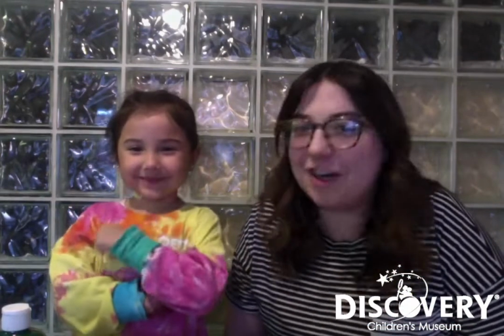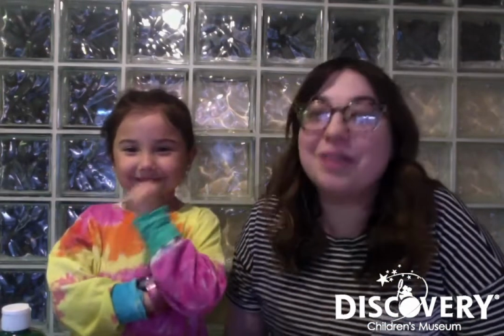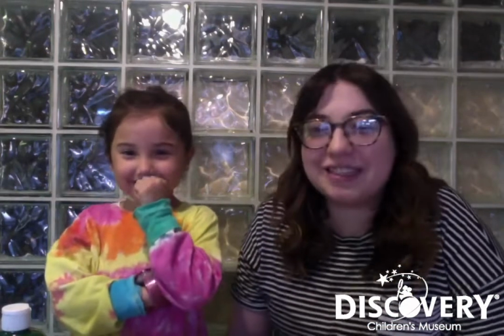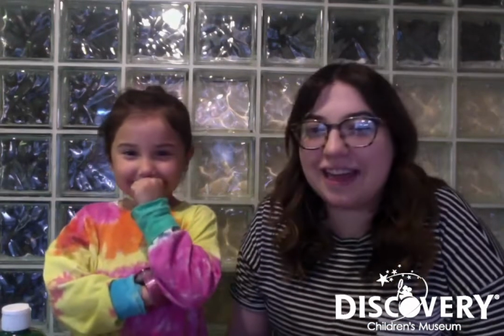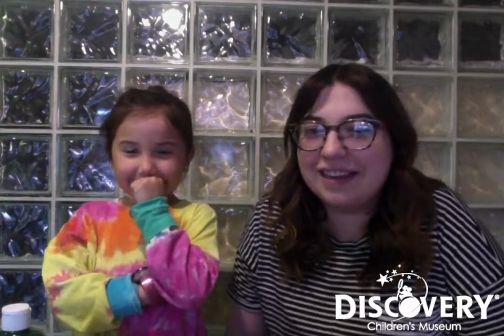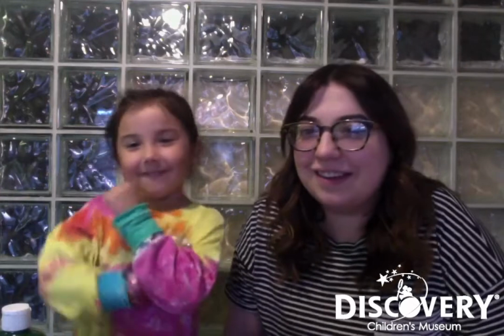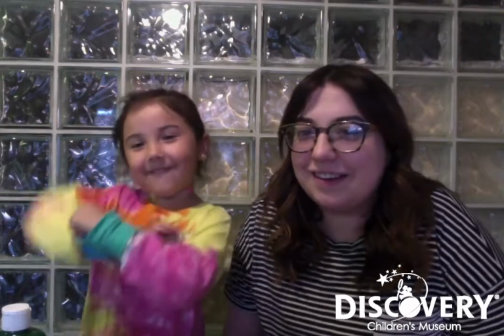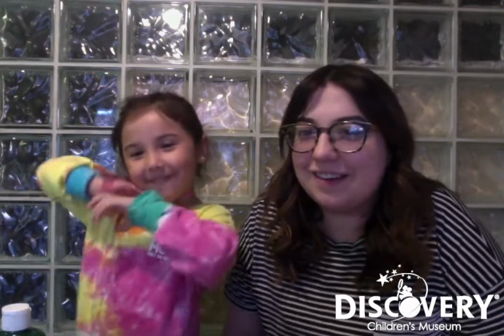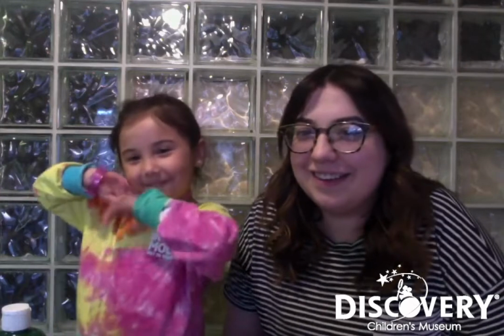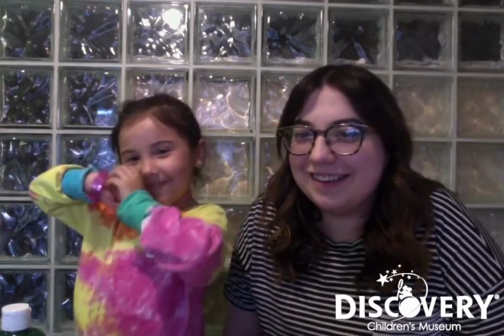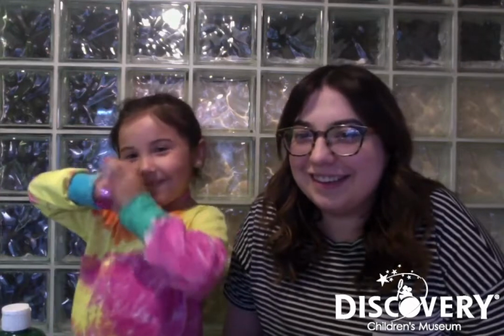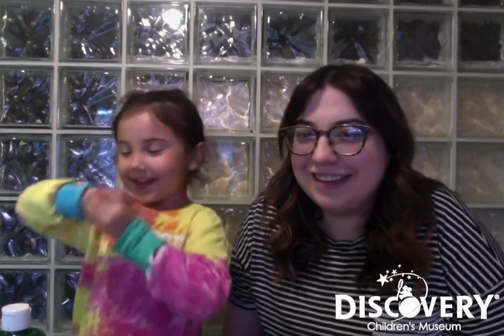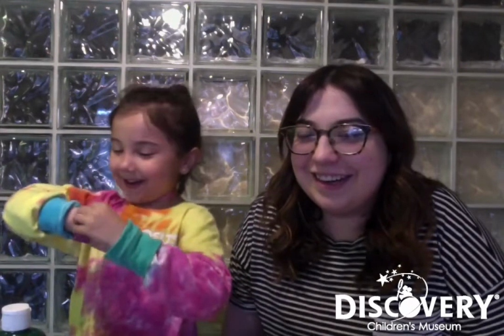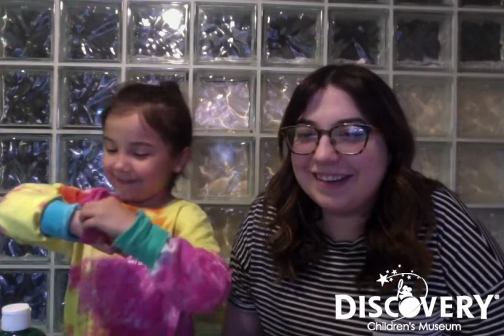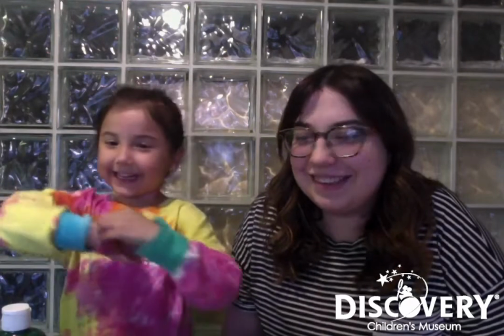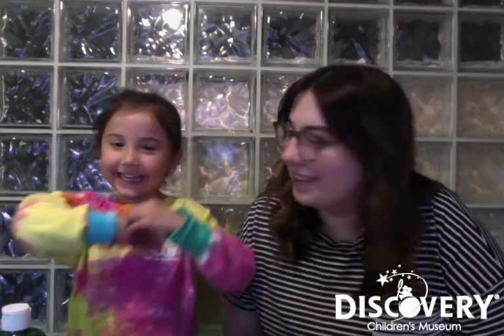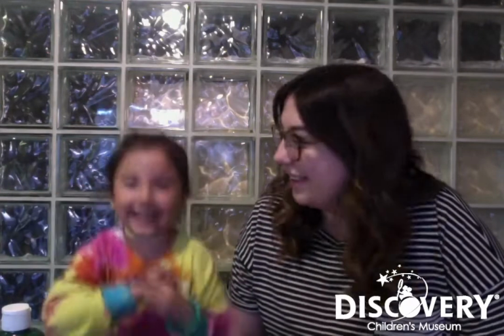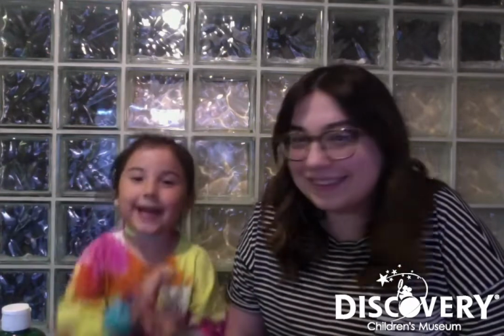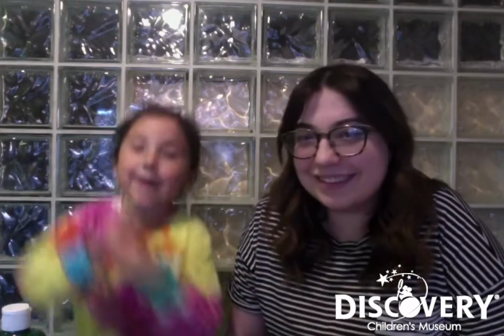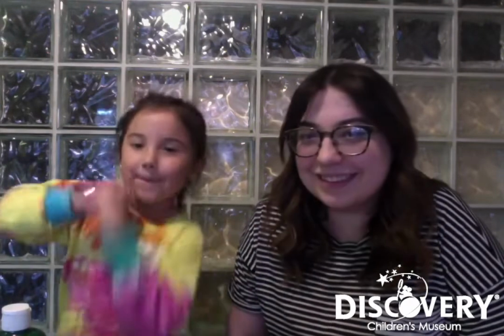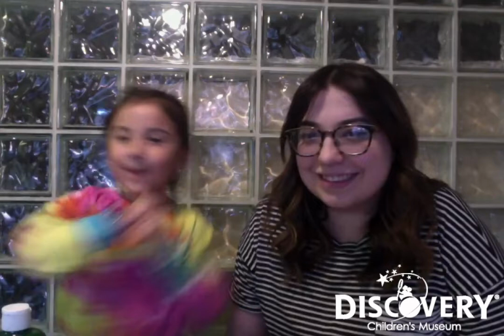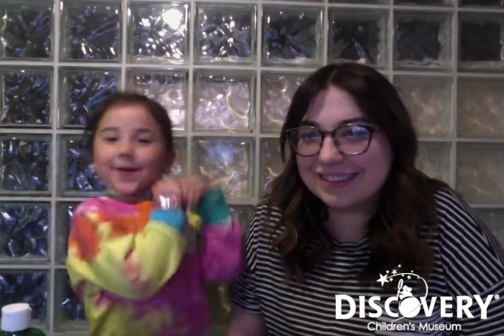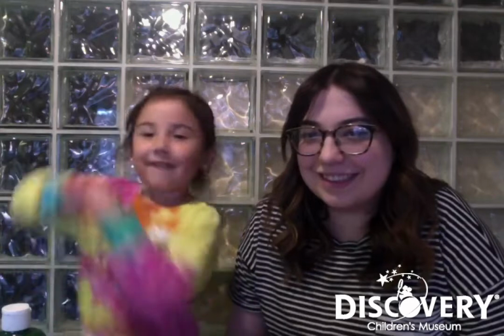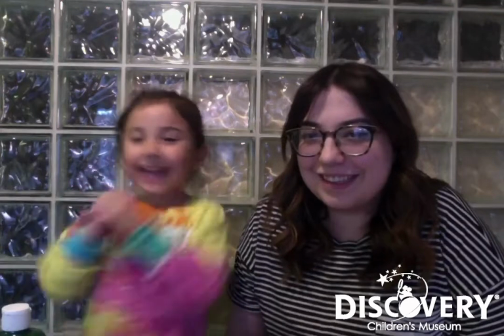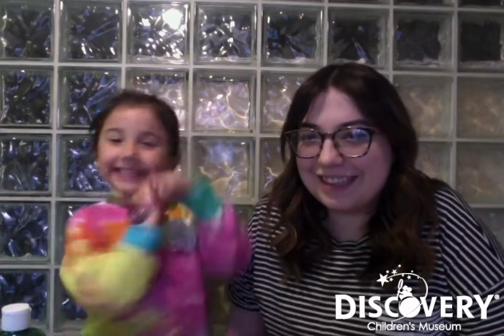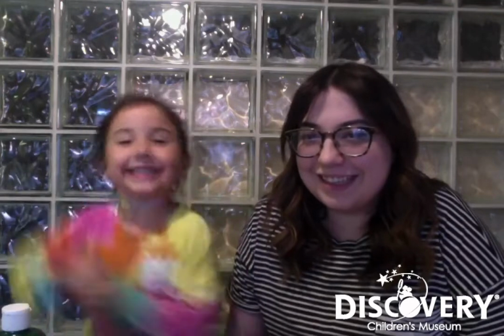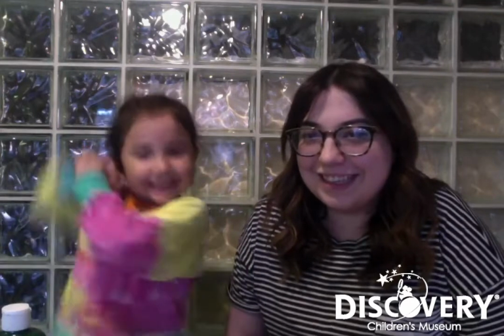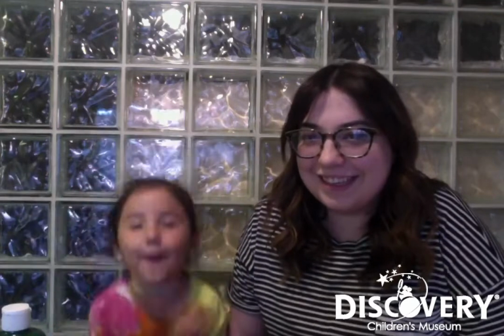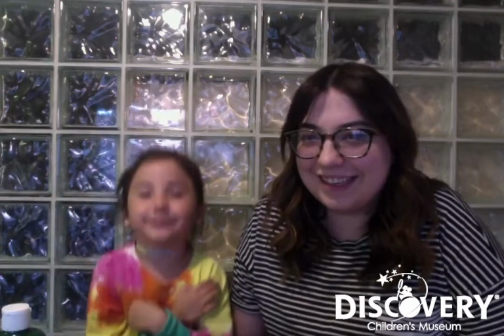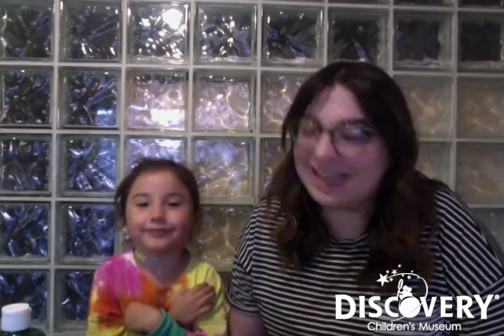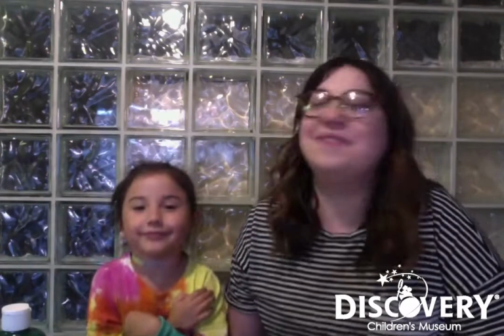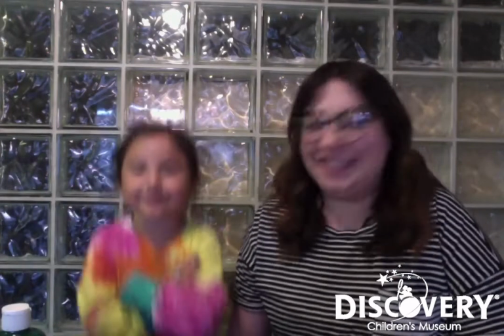What are we doing today? We are making bubble painting soap. Yeah, very good.